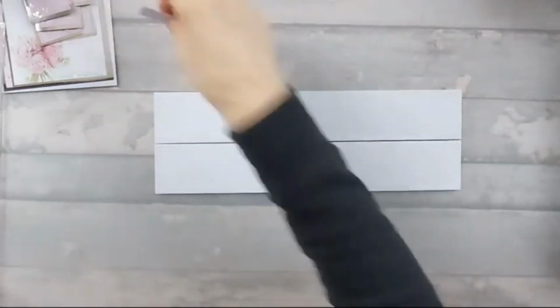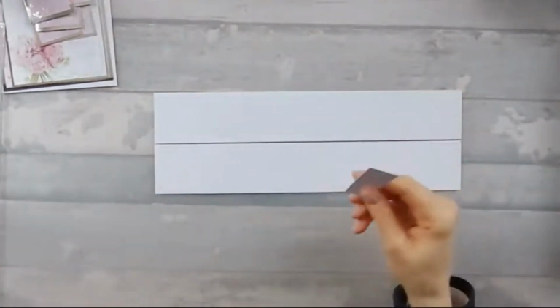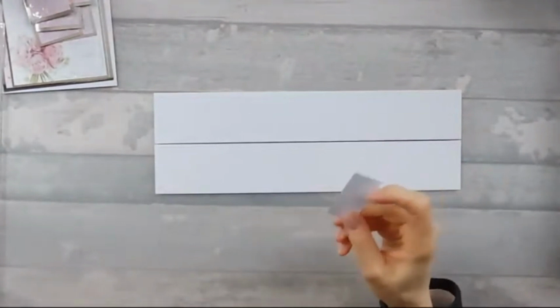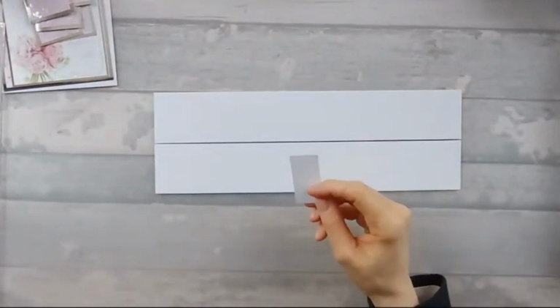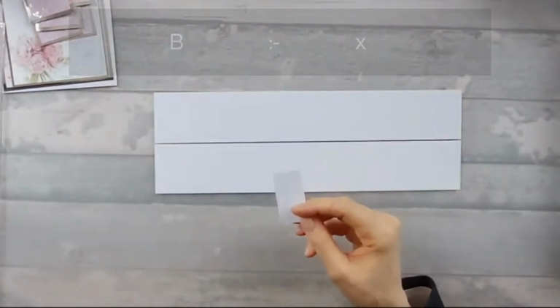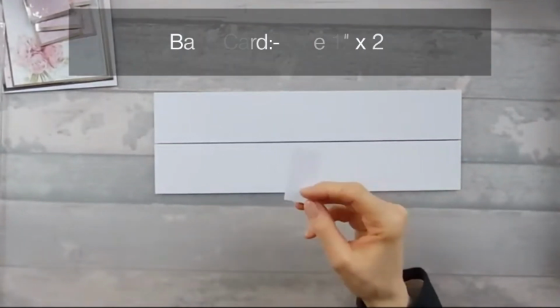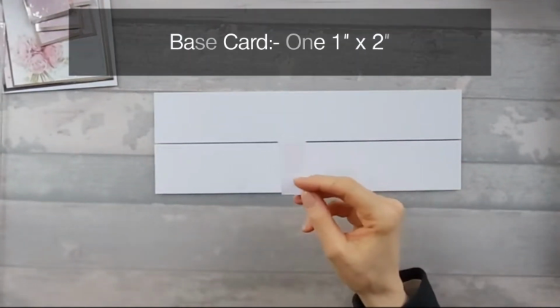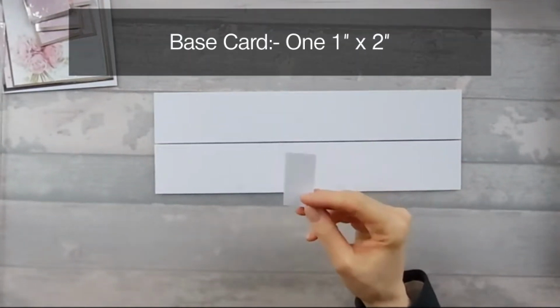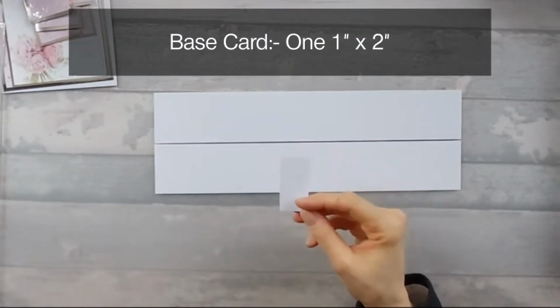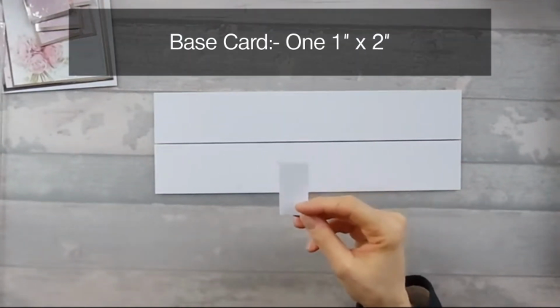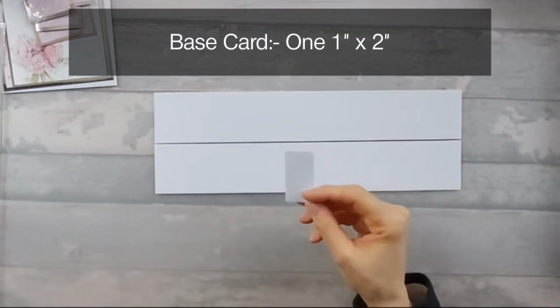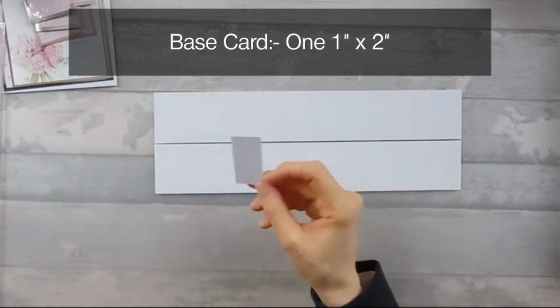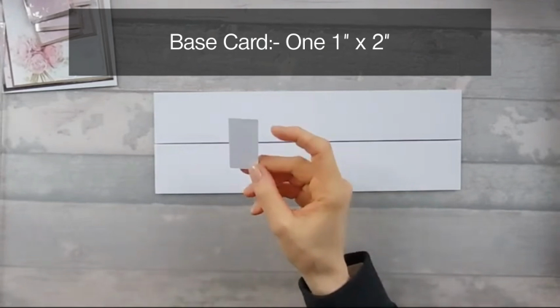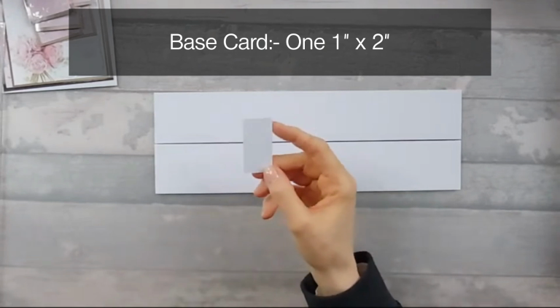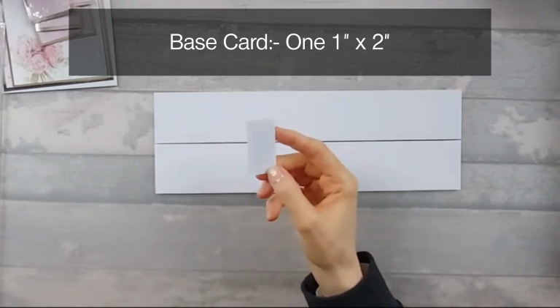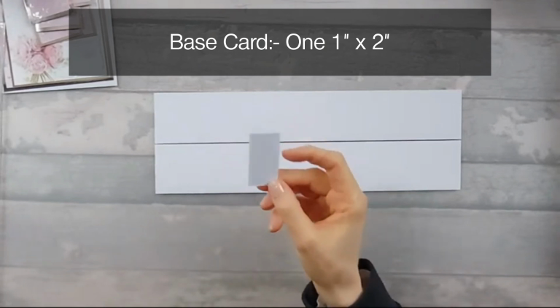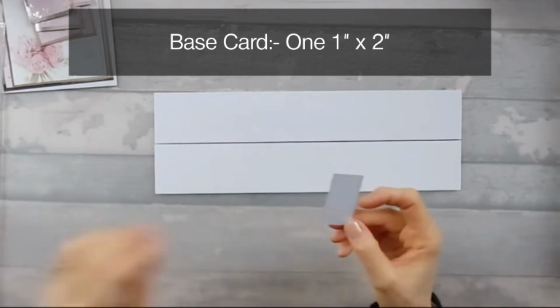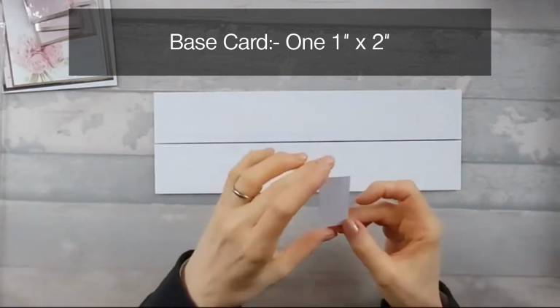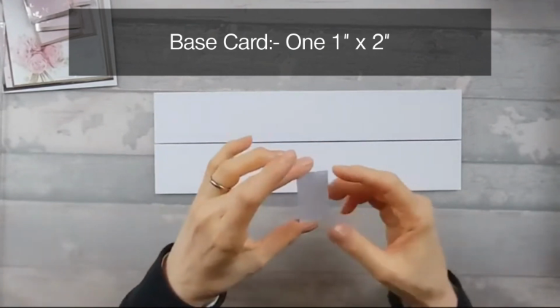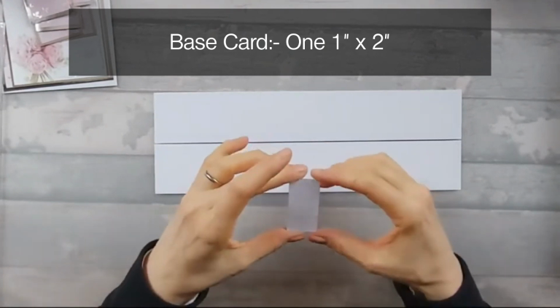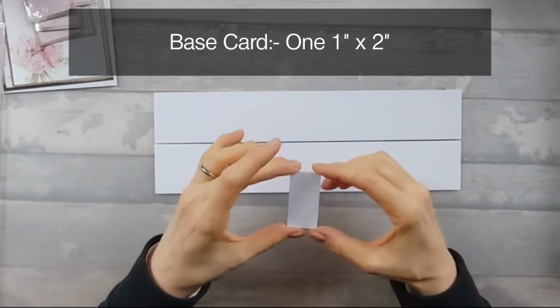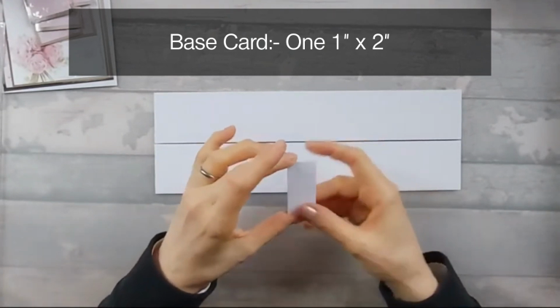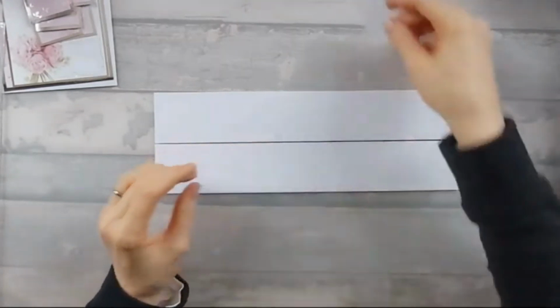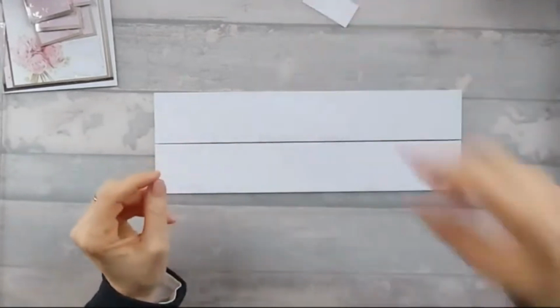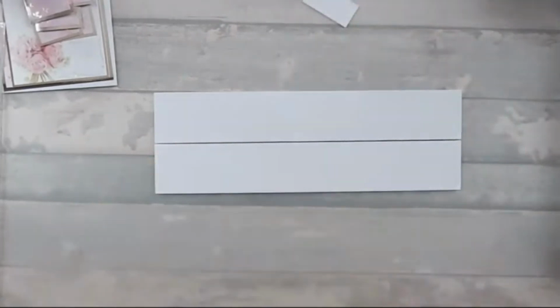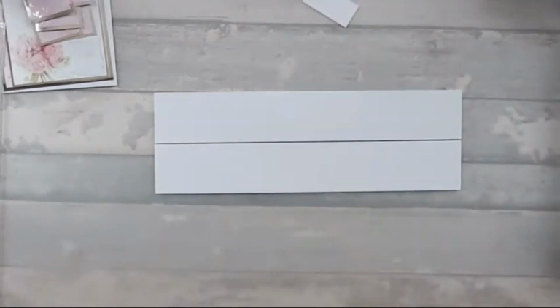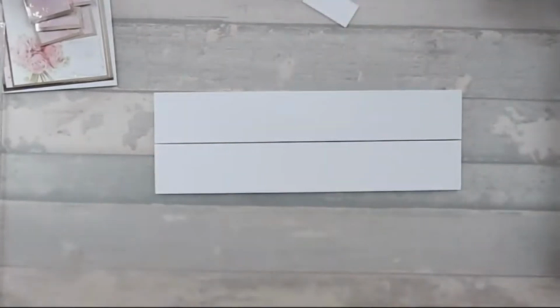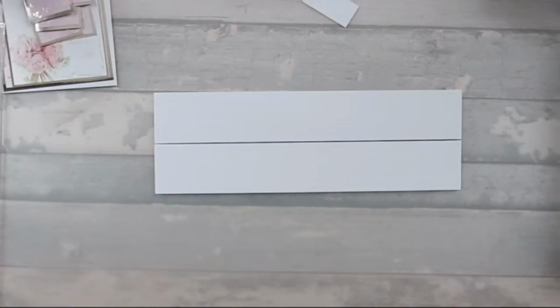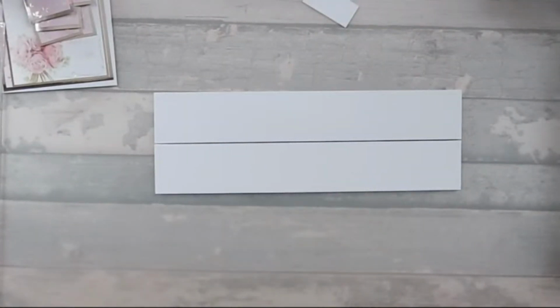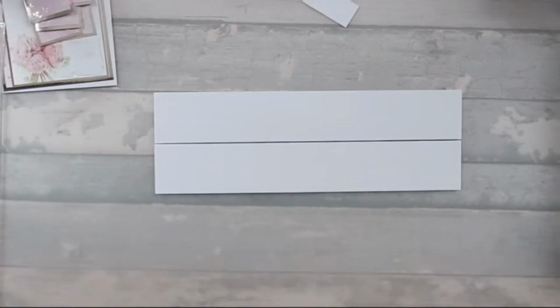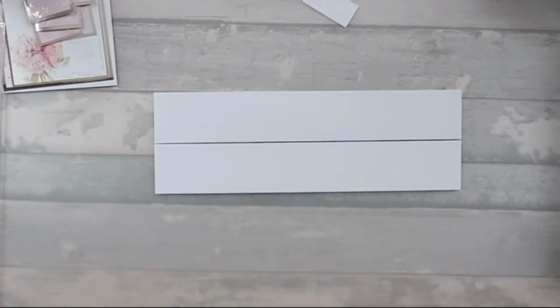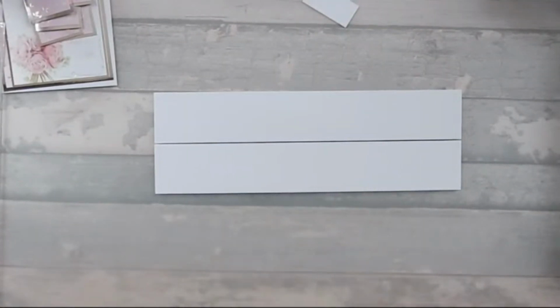And then you also need another piece, which is your tab, which is one inch by two inches — two of them. So we're going to start with the two strips that are two by 12.